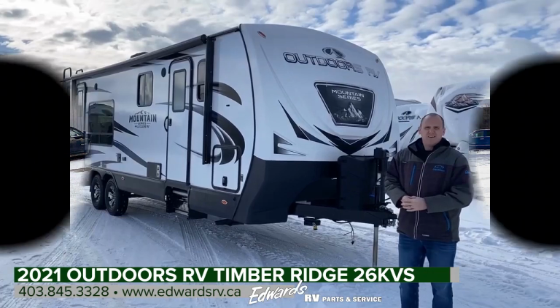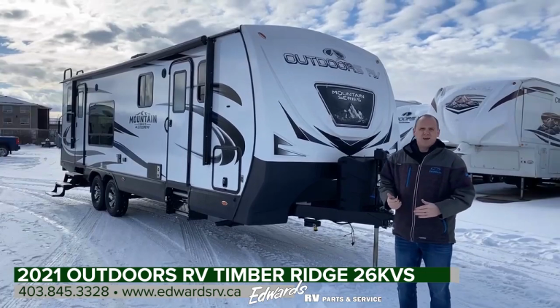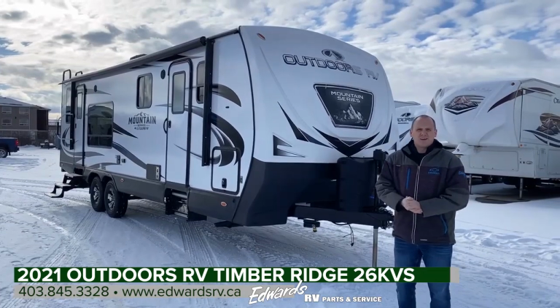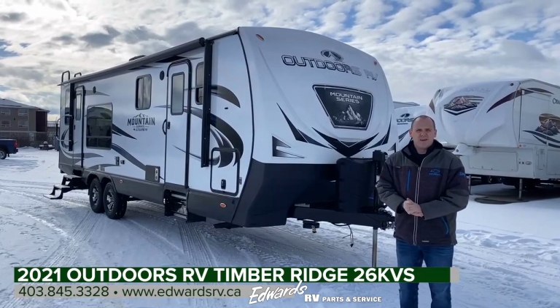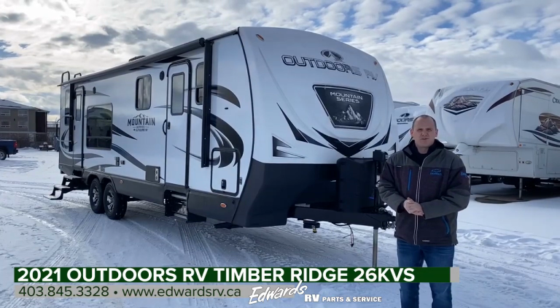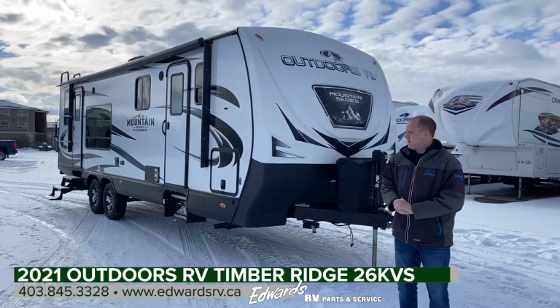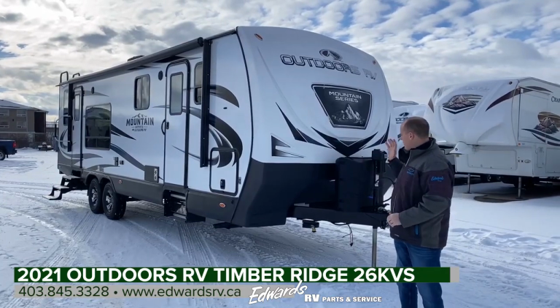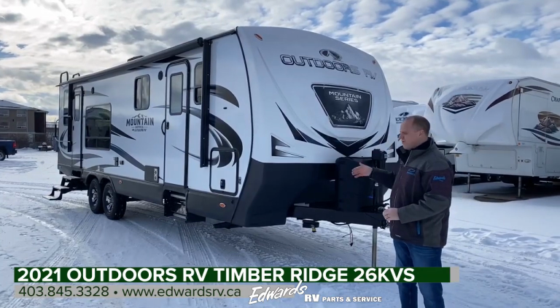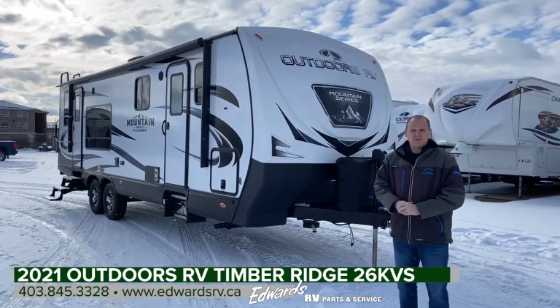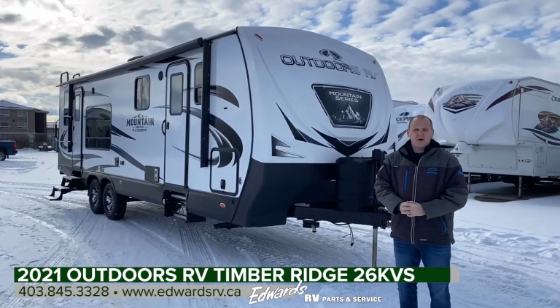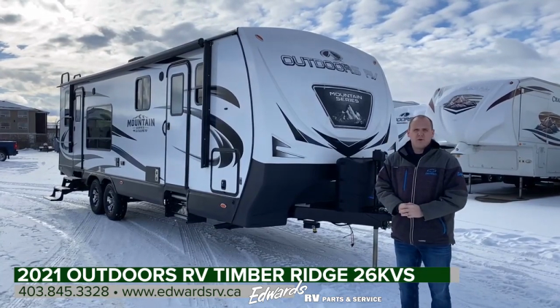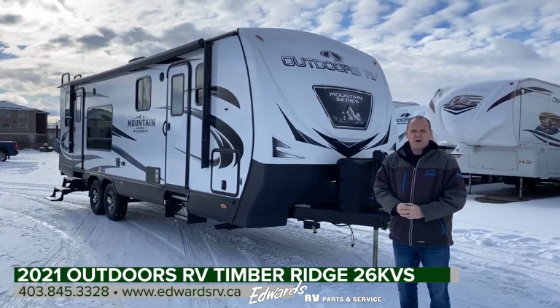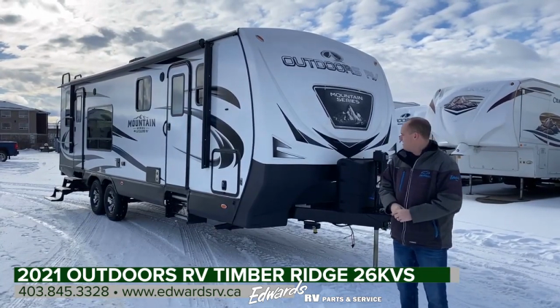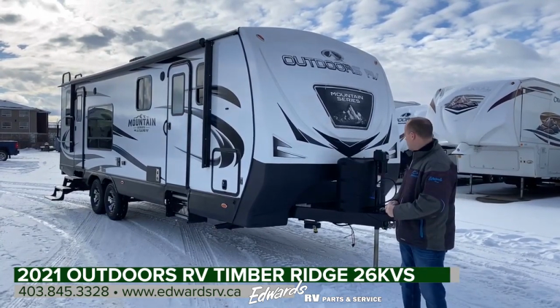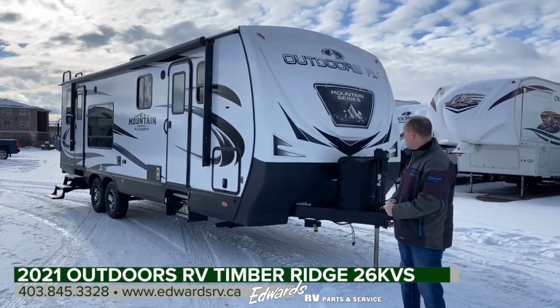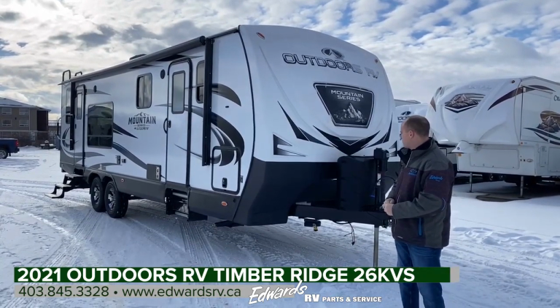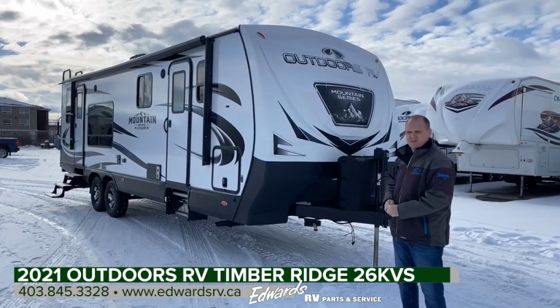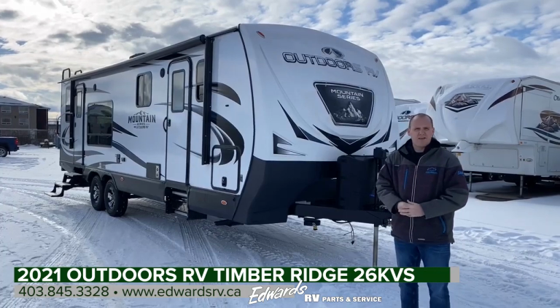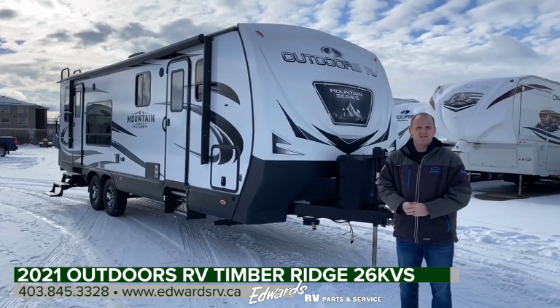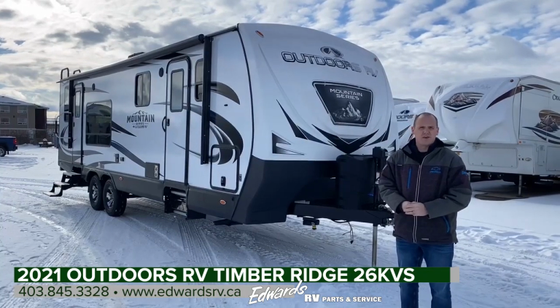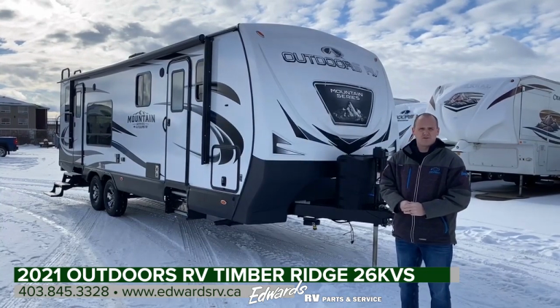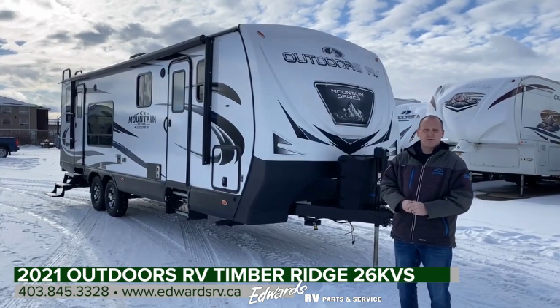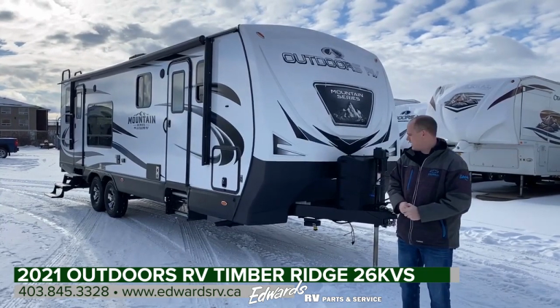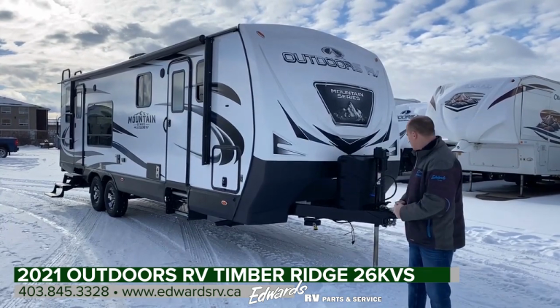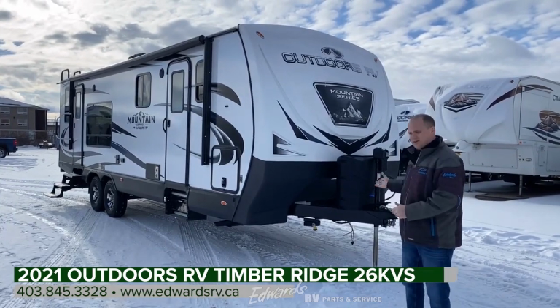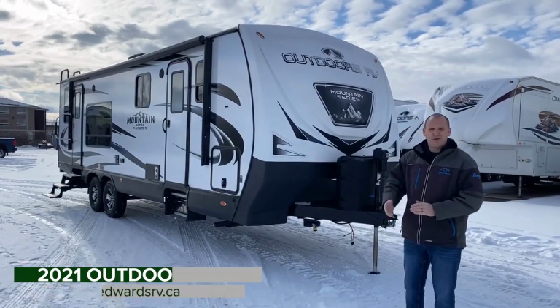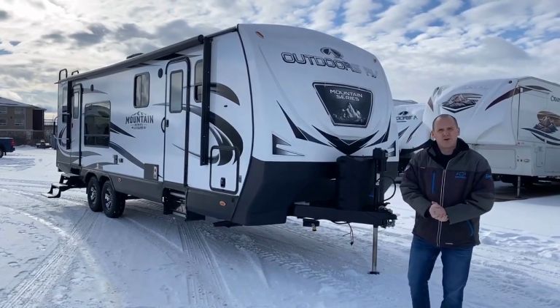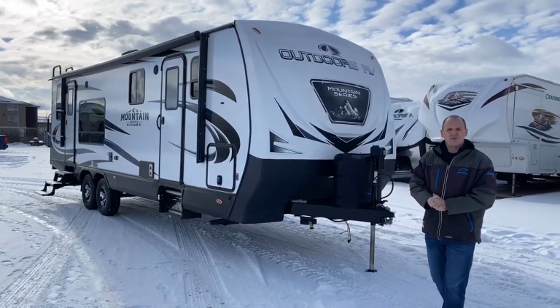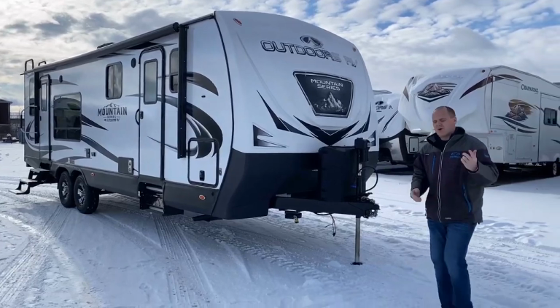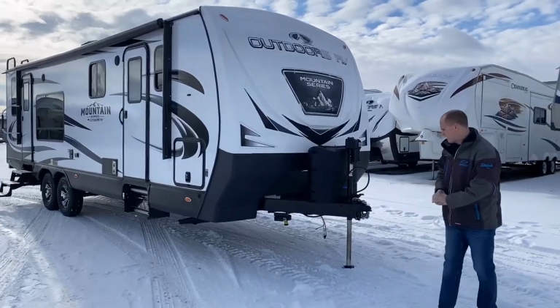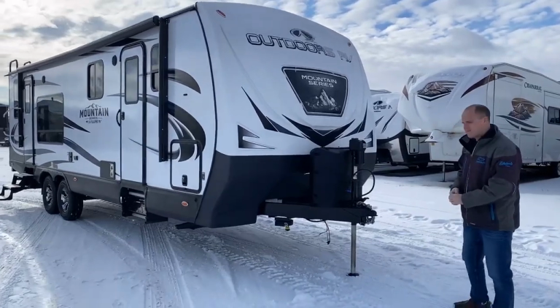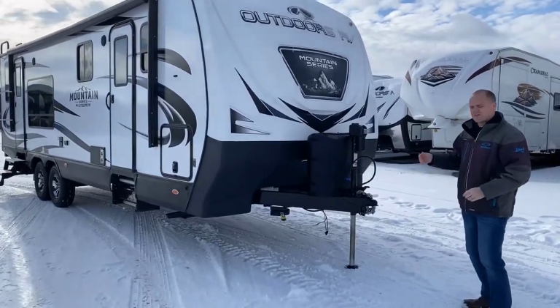Hey guys, Zach at Edwards RV. Today we're going to be showing you this 2021 Mountain Series 26 KVS holiday trailer from Outdoors RV. We'll start up front, point out a few things, walk around the unit, and then head inside.